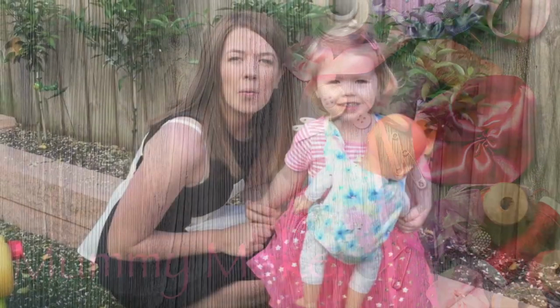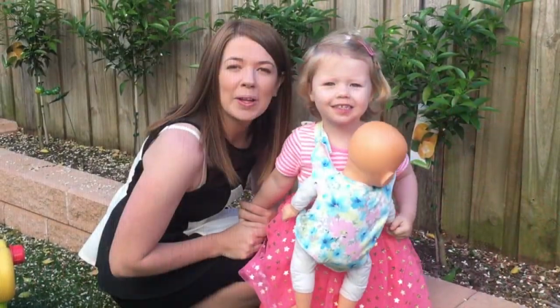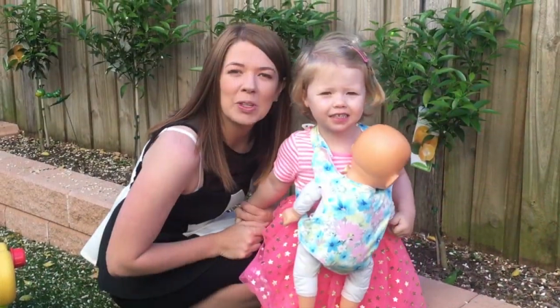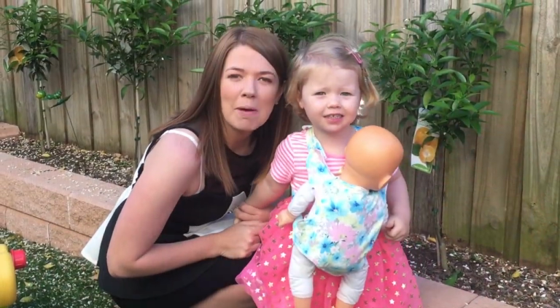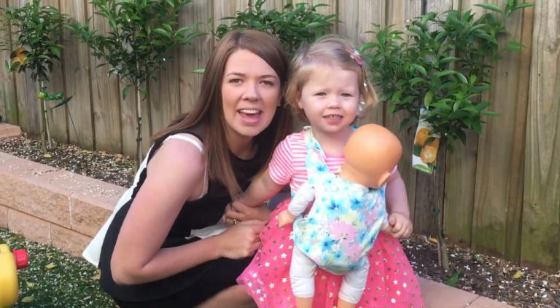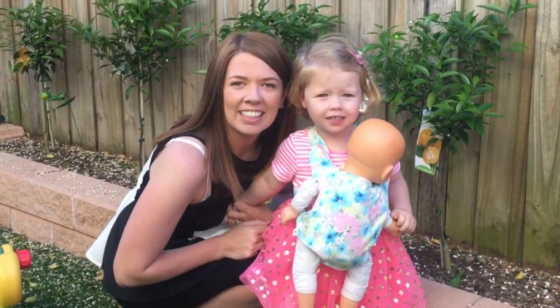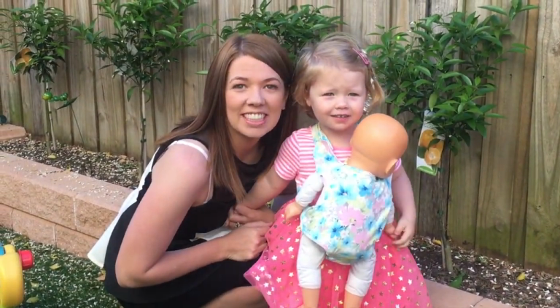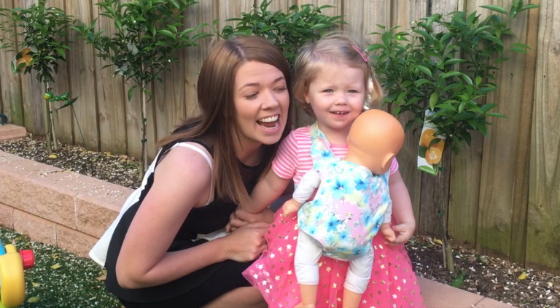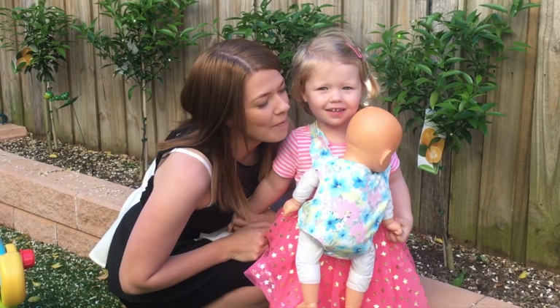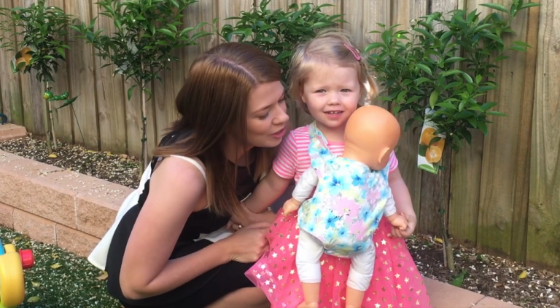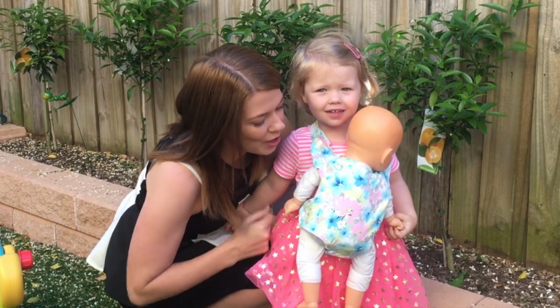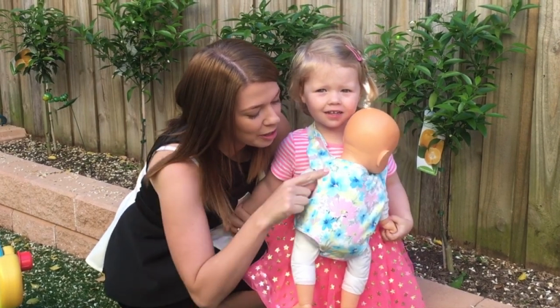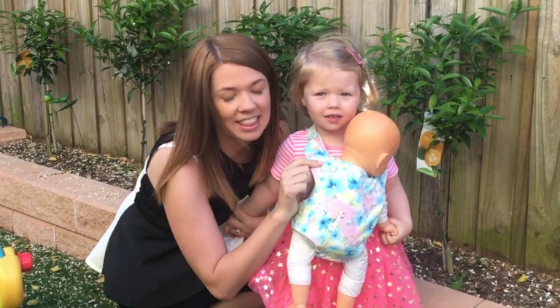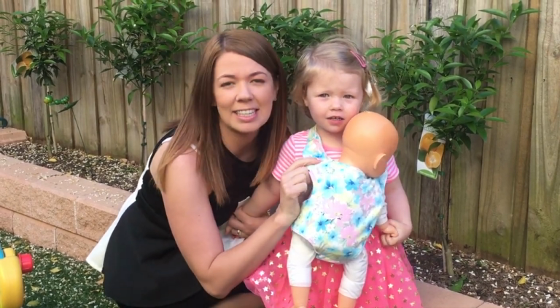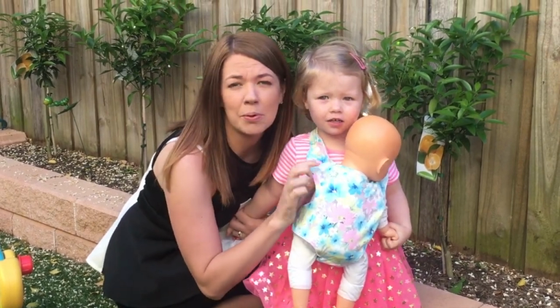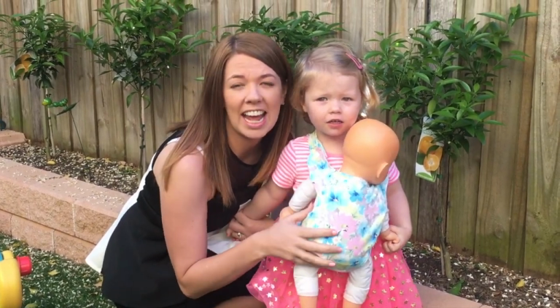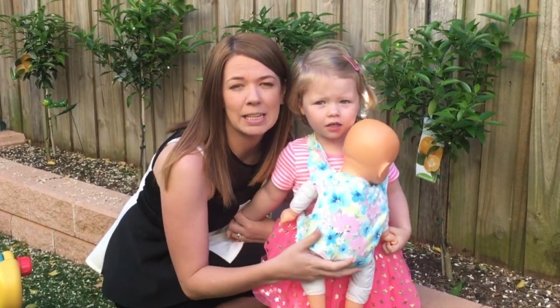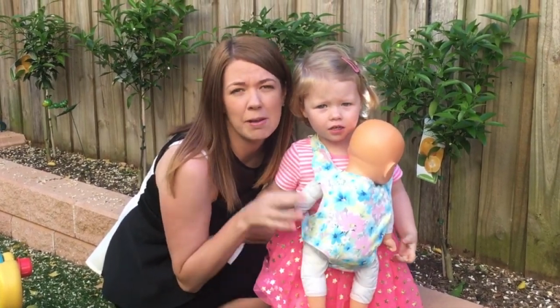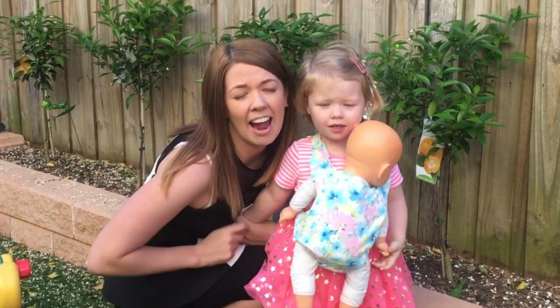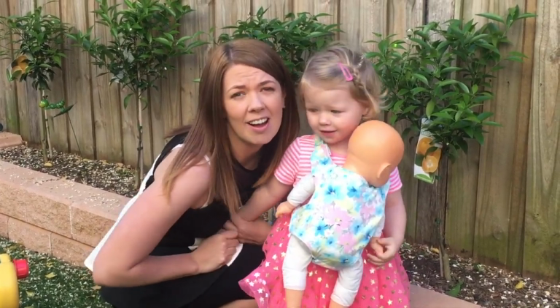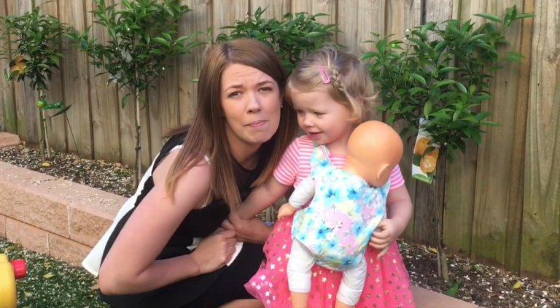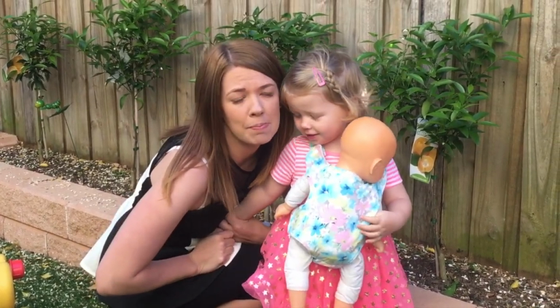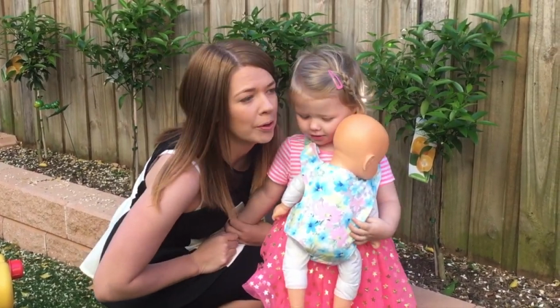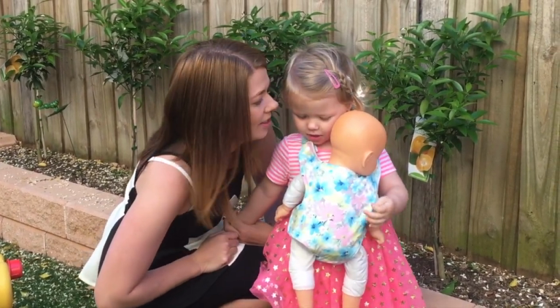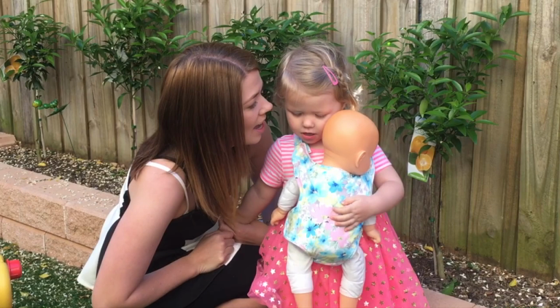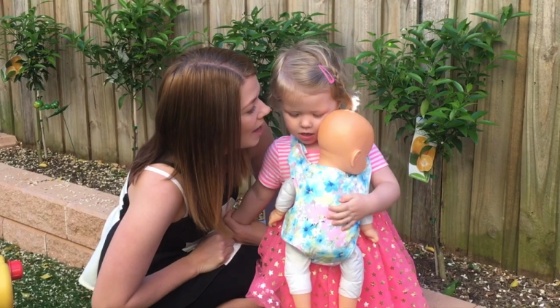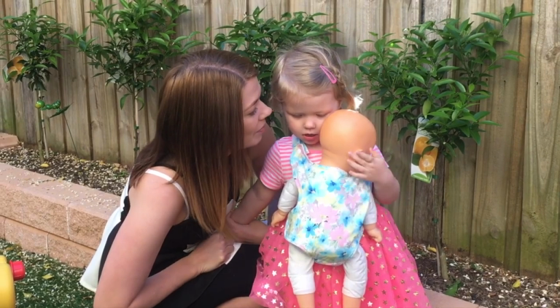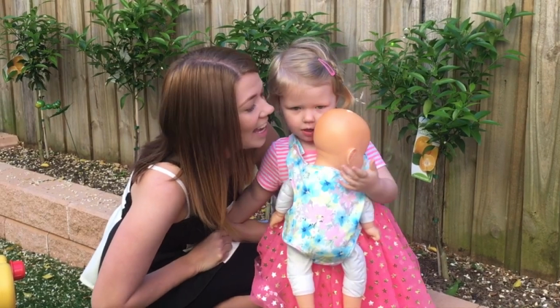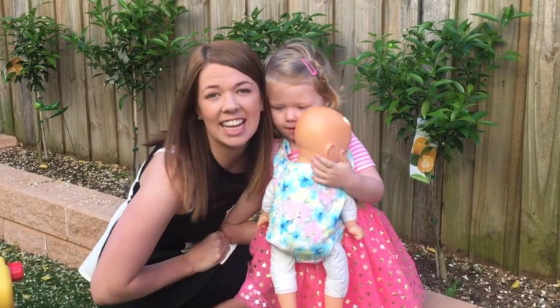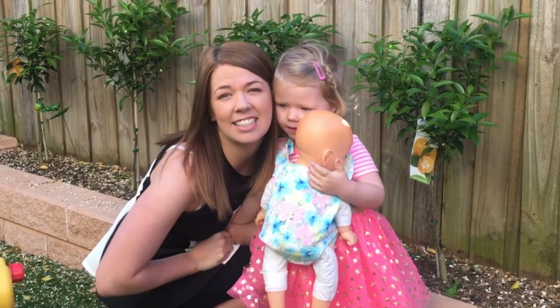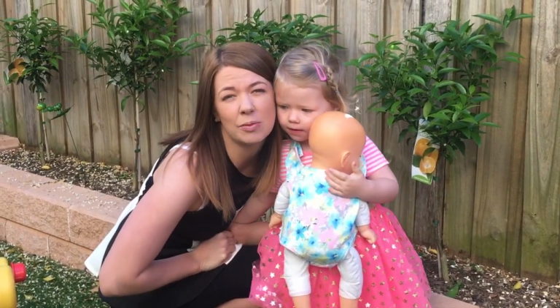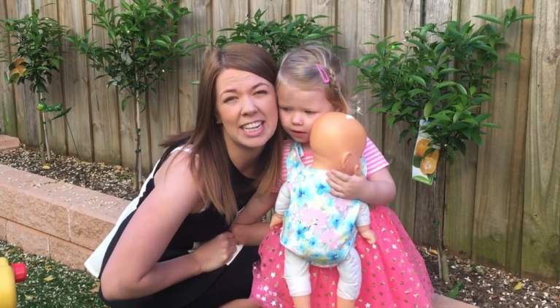Welcome to Mummymaker. Today I'm going to show you how you can make this simple and easy baby carrier or baby papoose in less than 20 minutes.